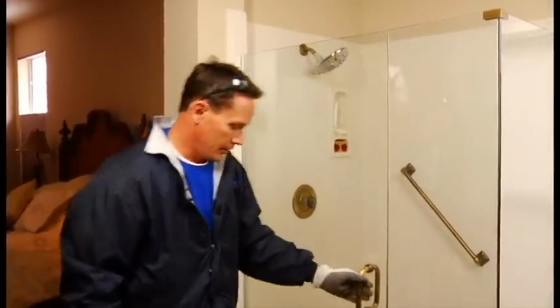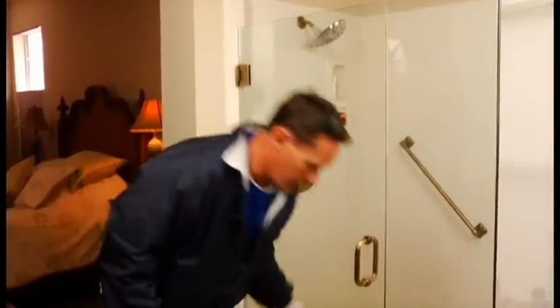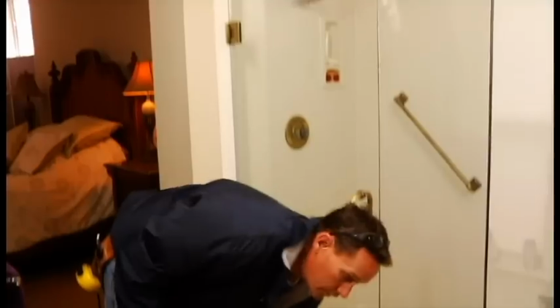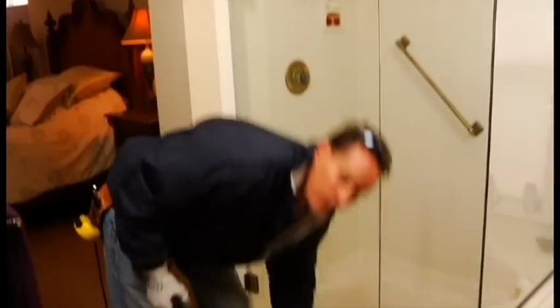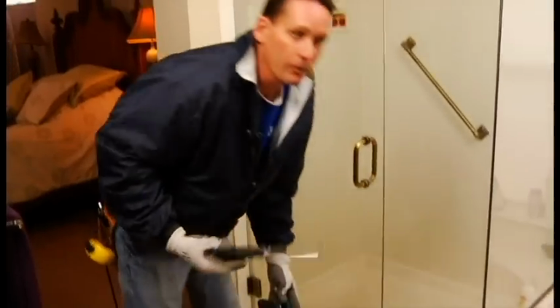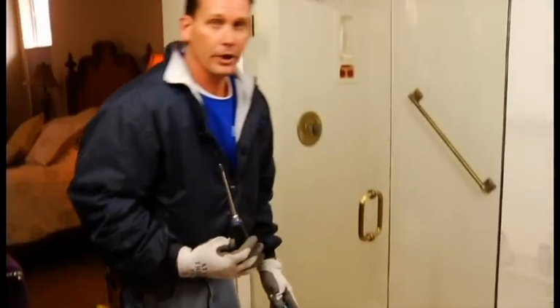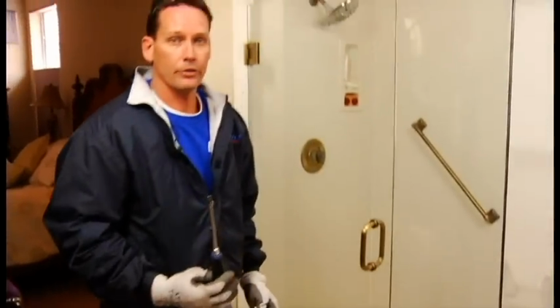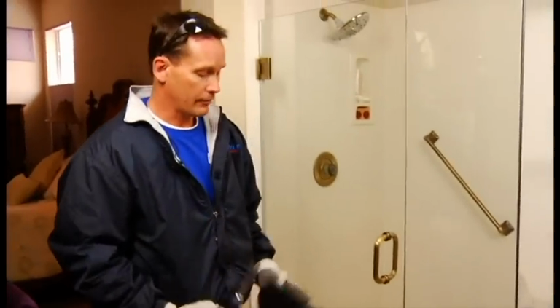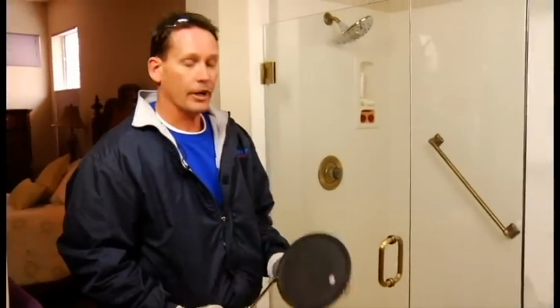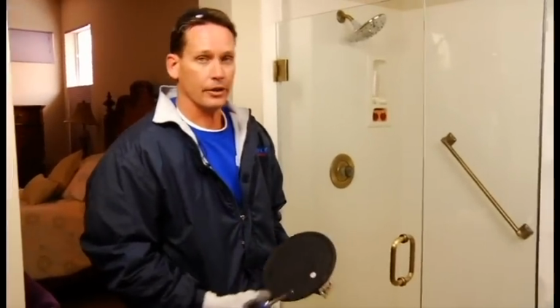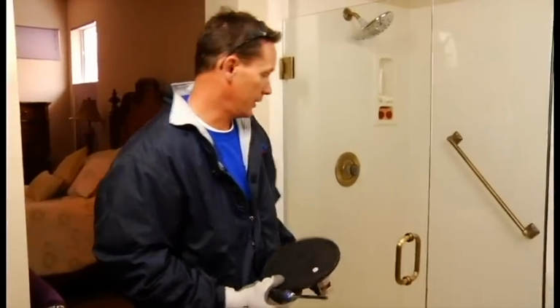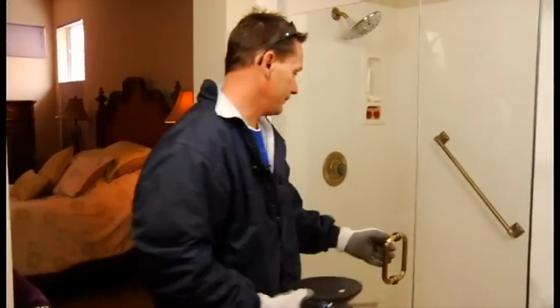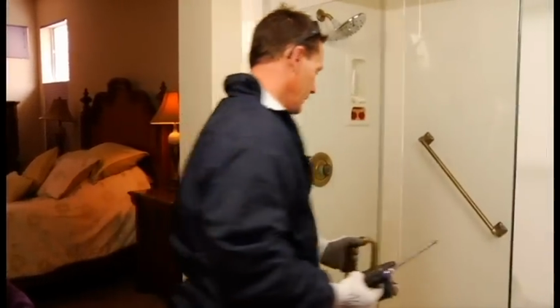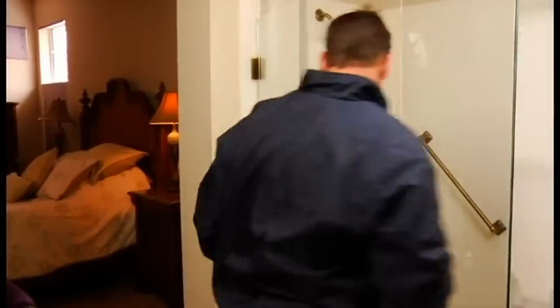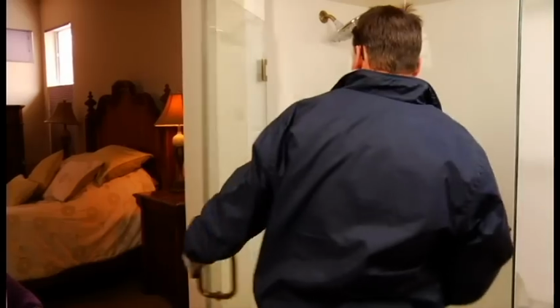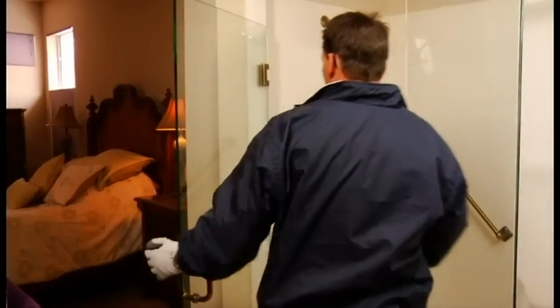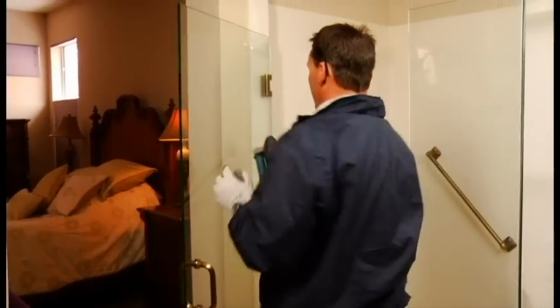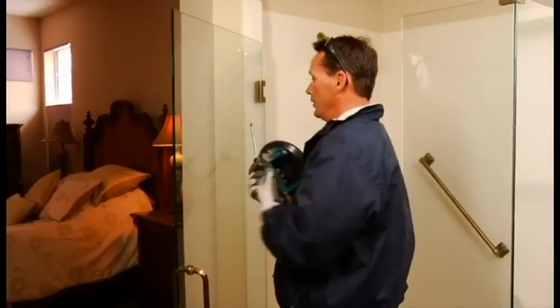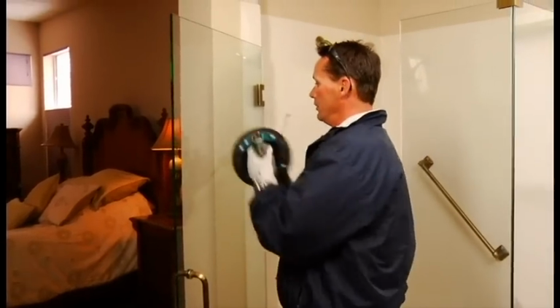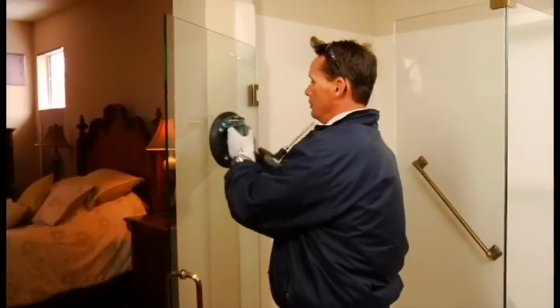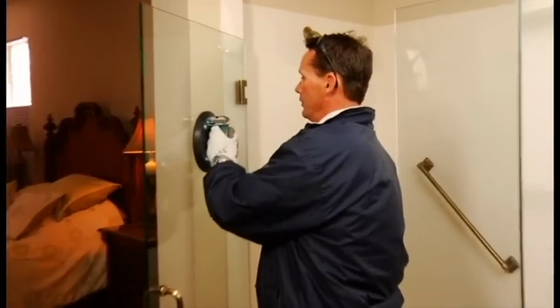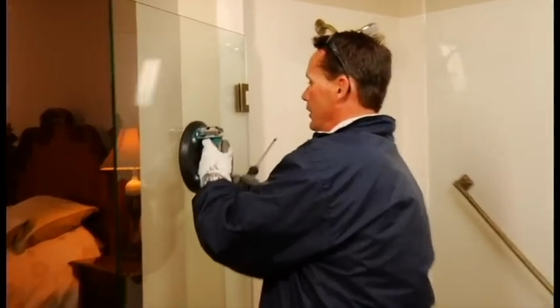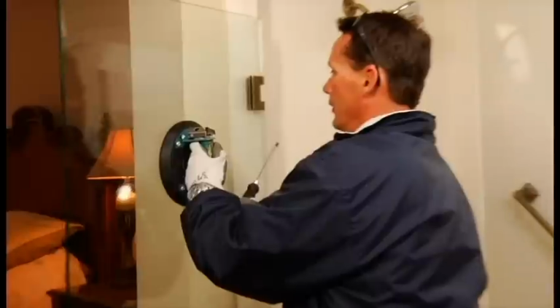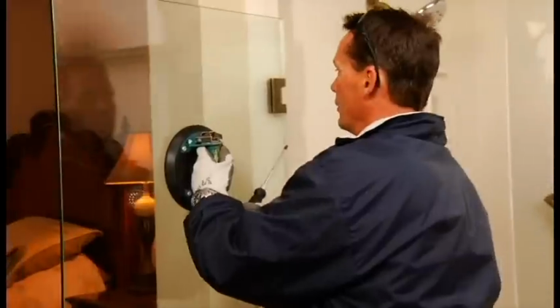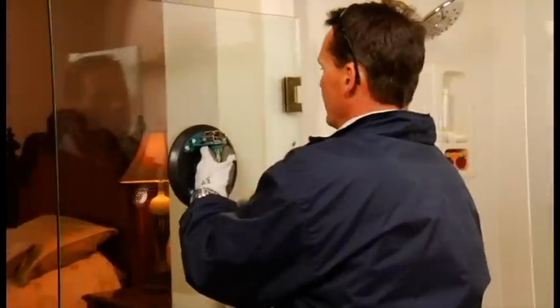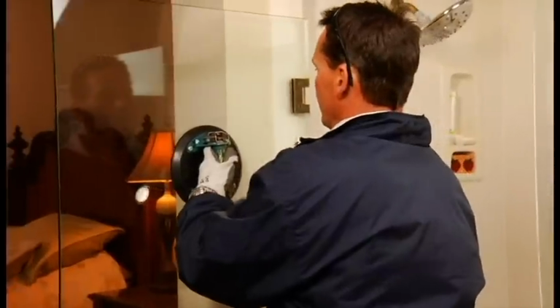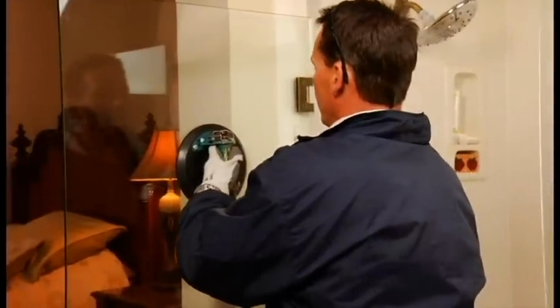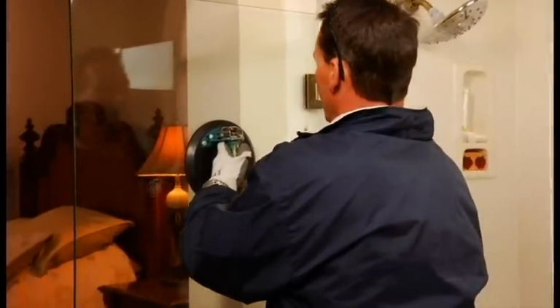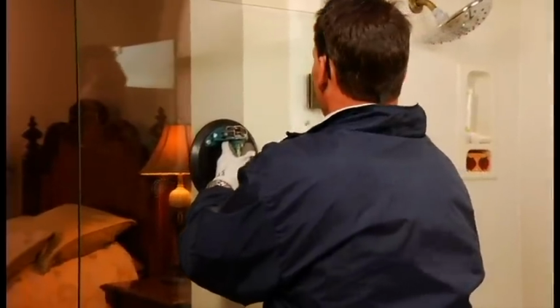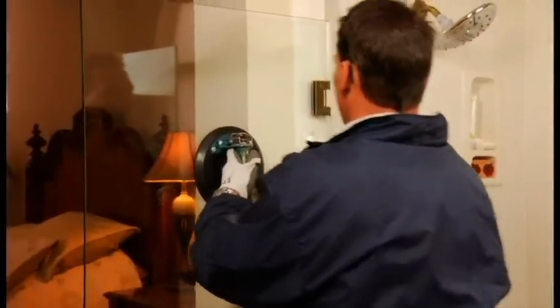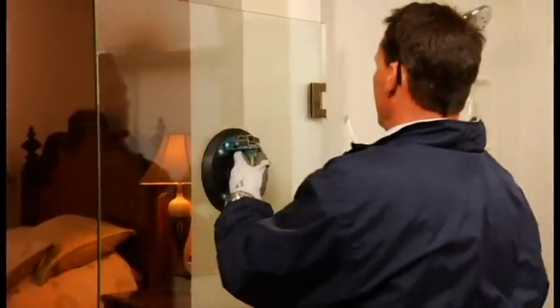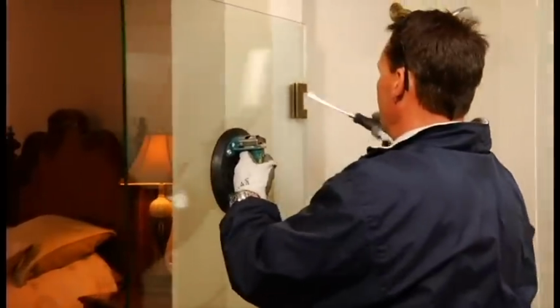In order to do this, you'll need a number 3 screwdriver and a suction cup. You're going to want to put the suction cup on the door, making sure it's secure.